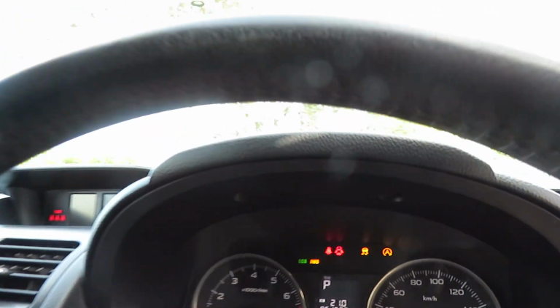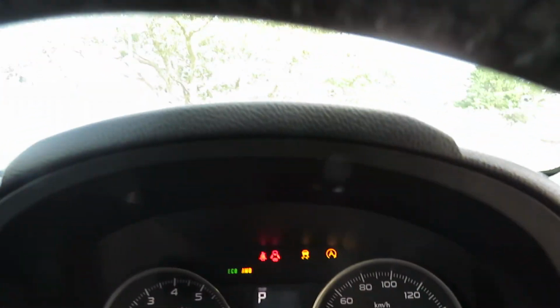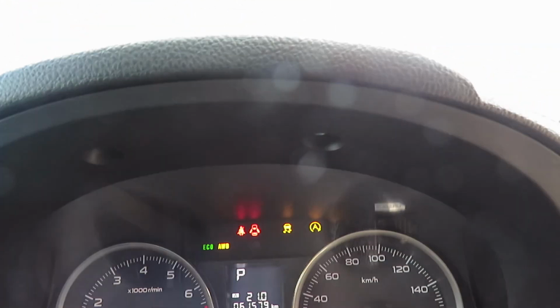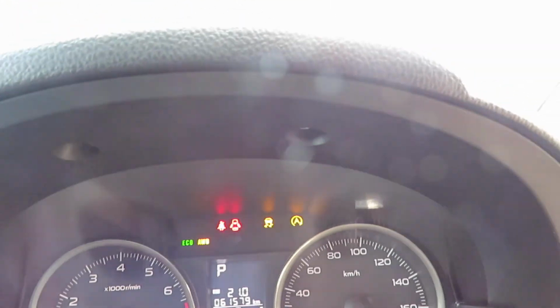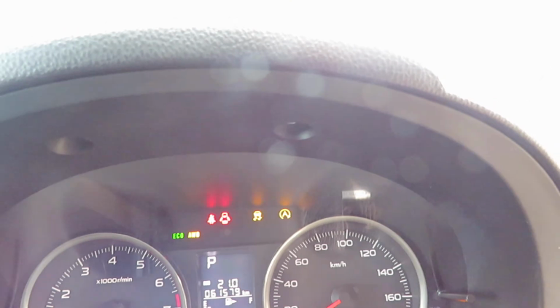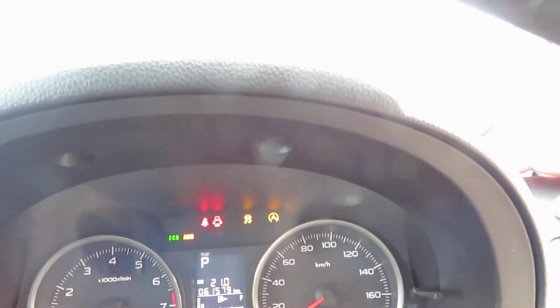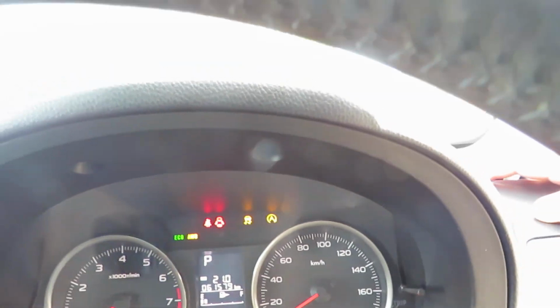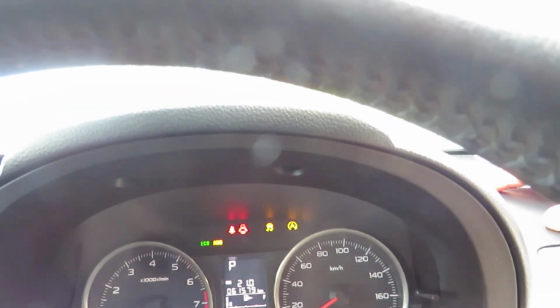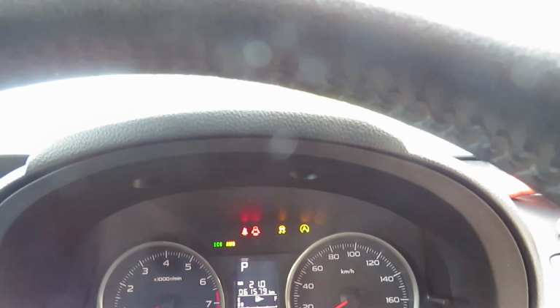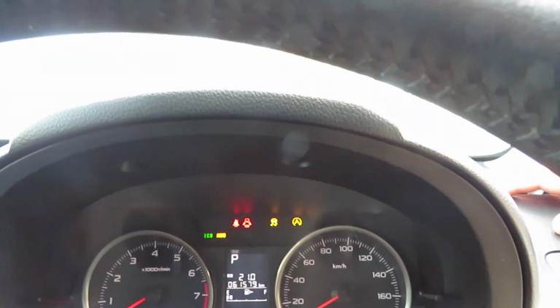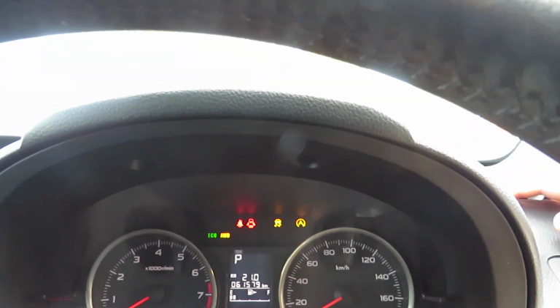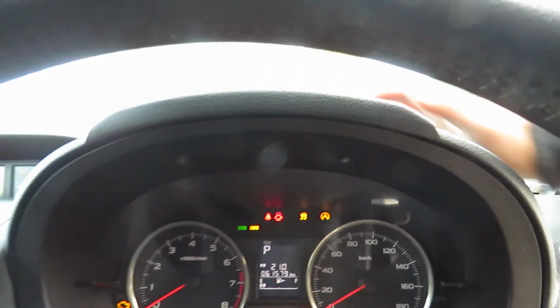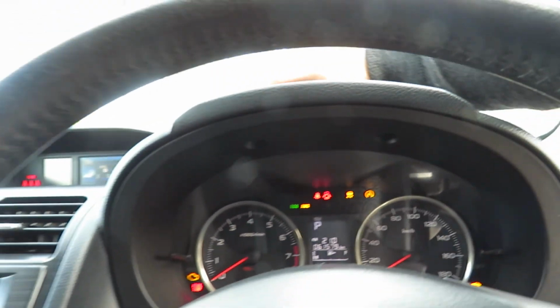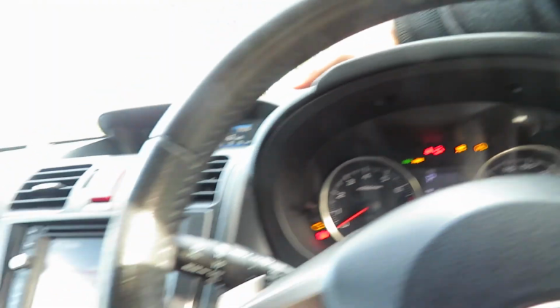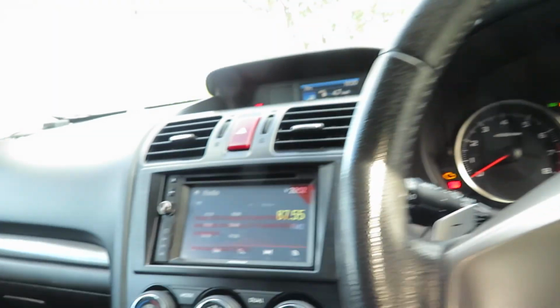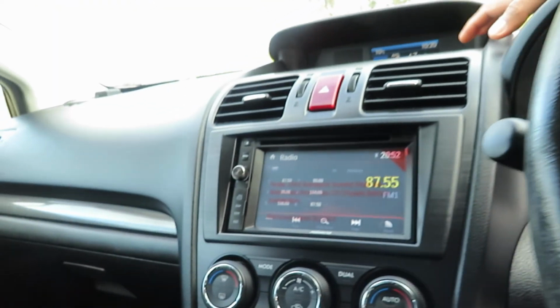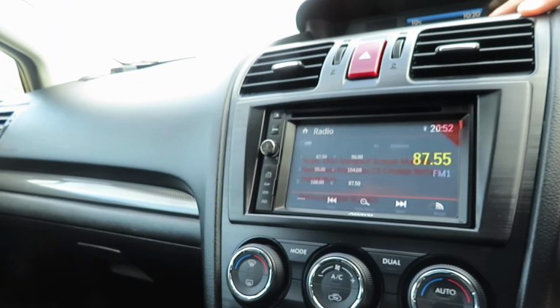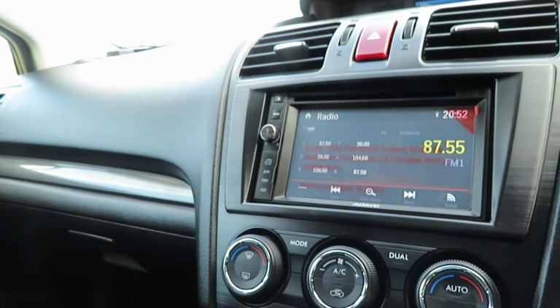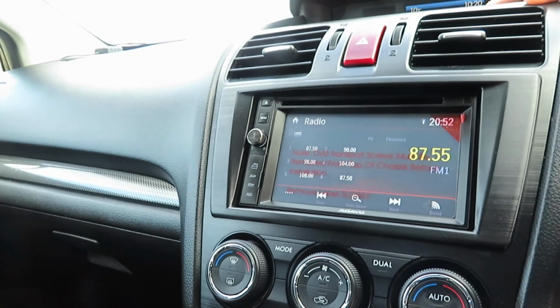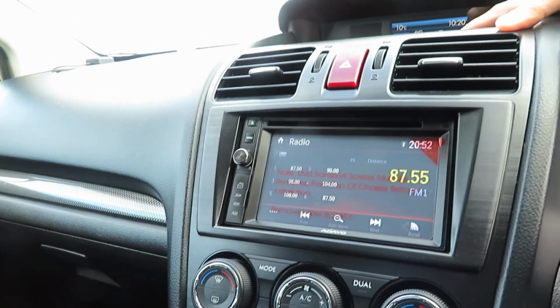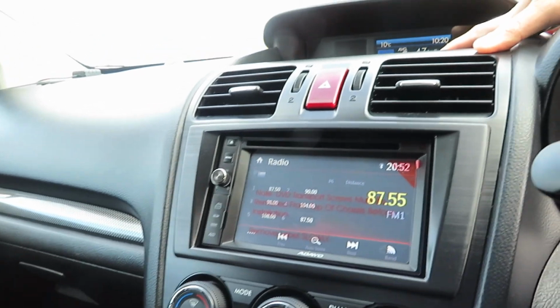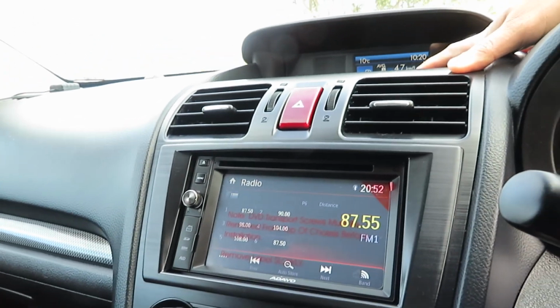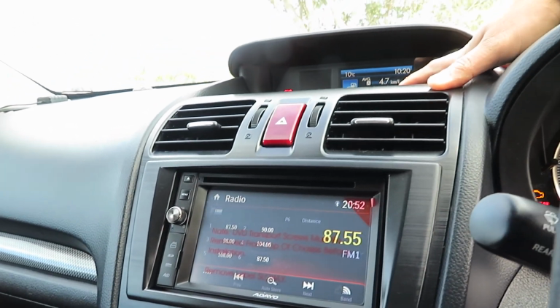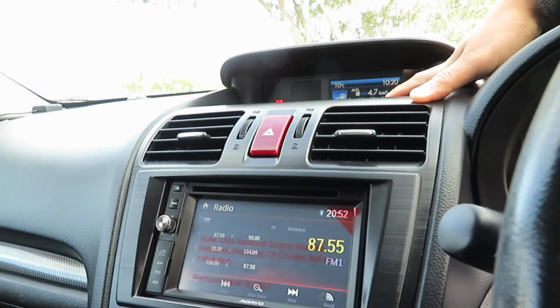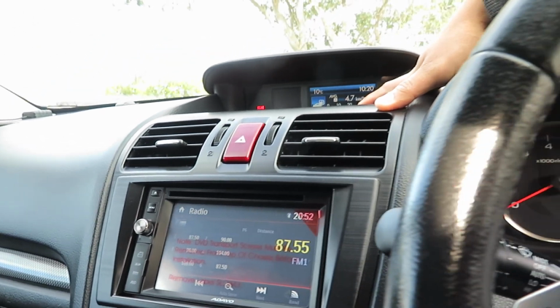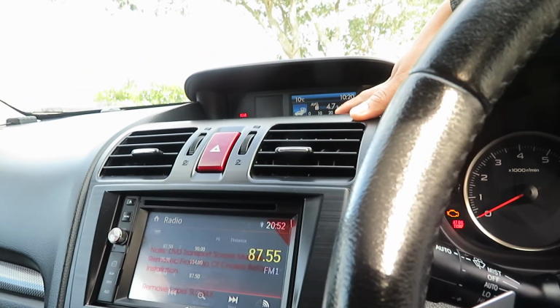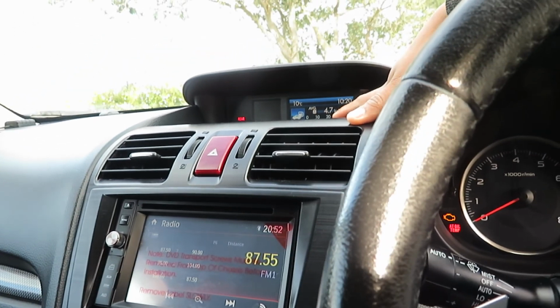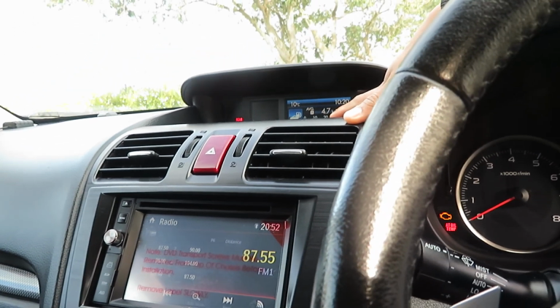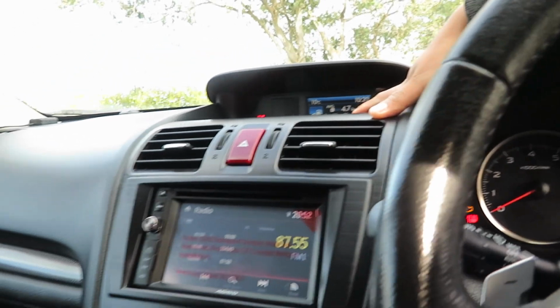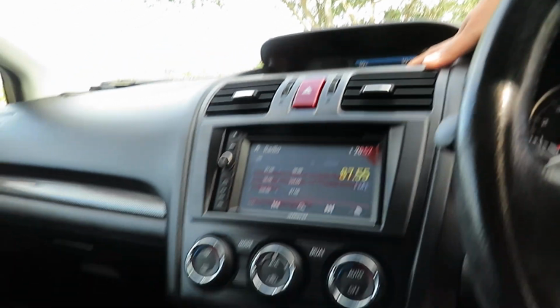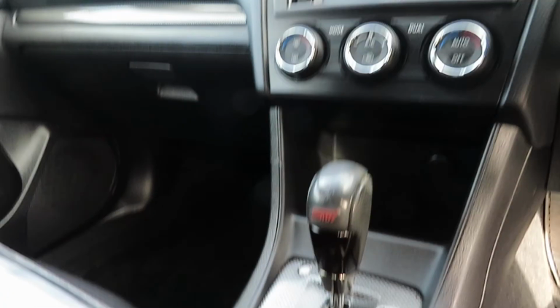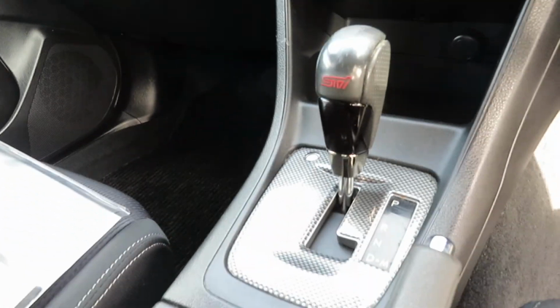This vehicle has just driven 61,579 km on the clock — that's been certified. Automatic air conditioning with dual mode, and a brand new New Zealand stereo with navigation and all features.